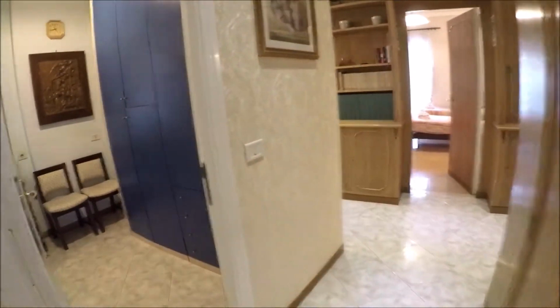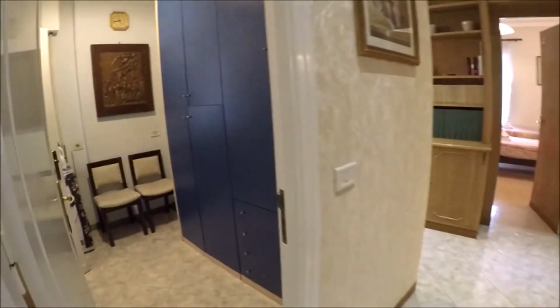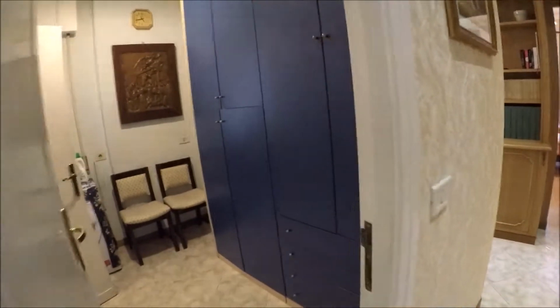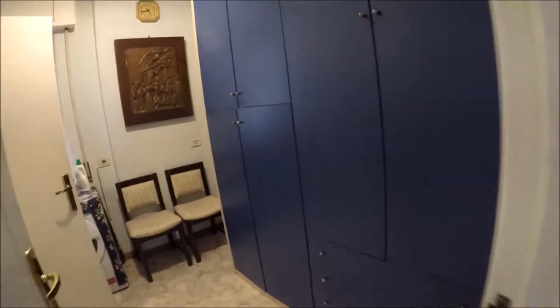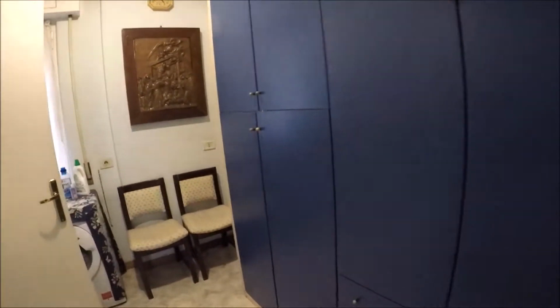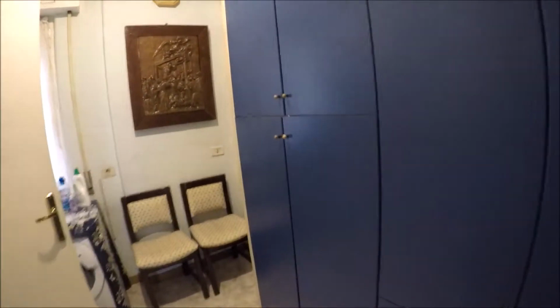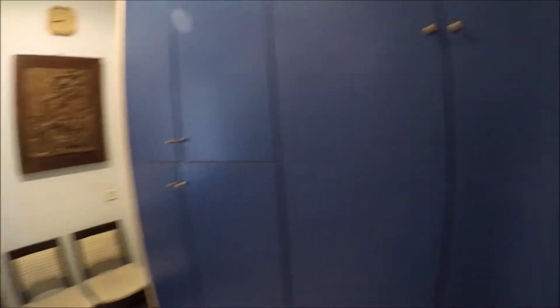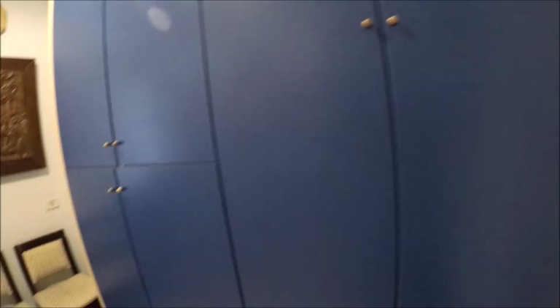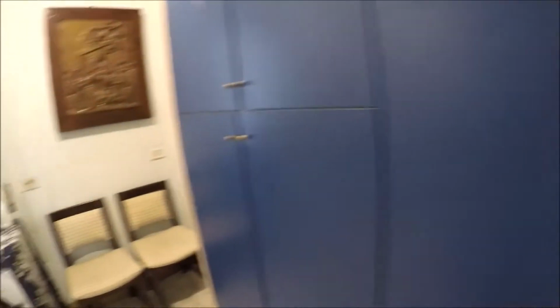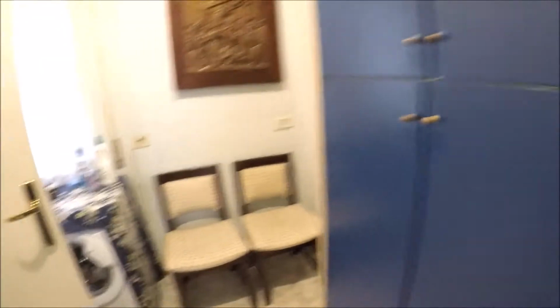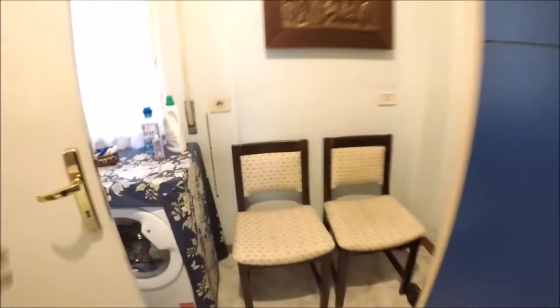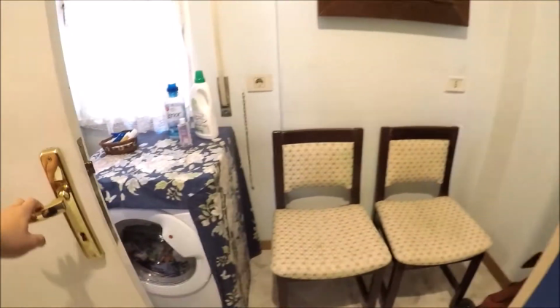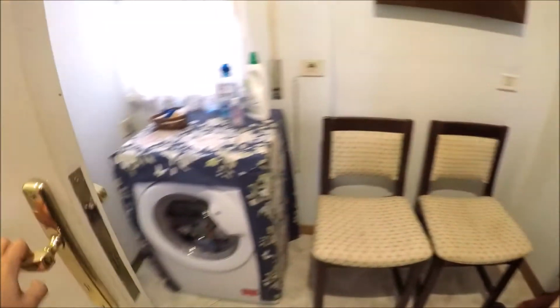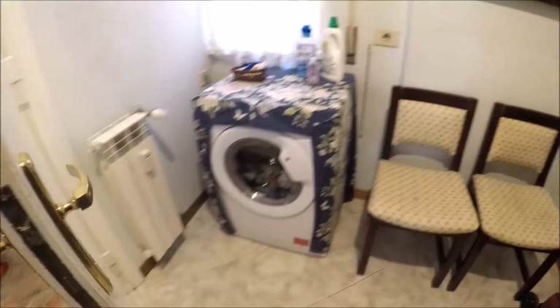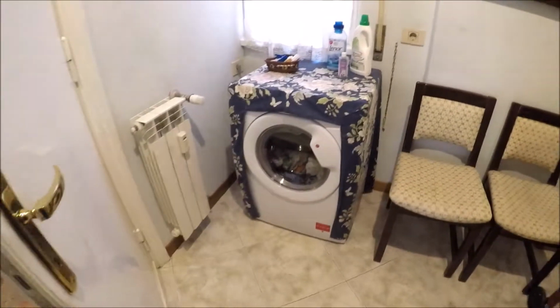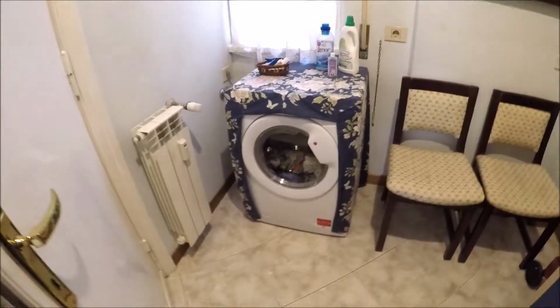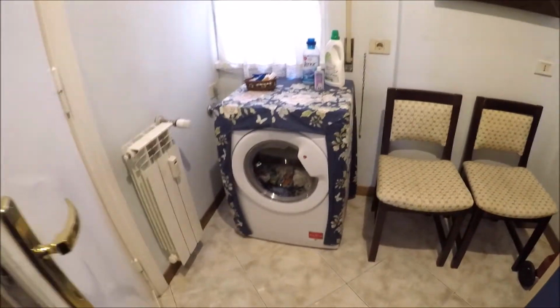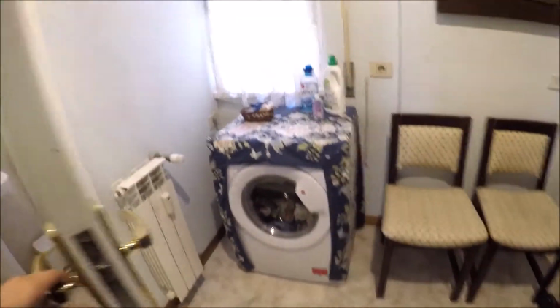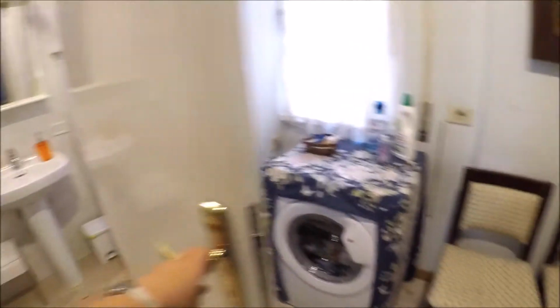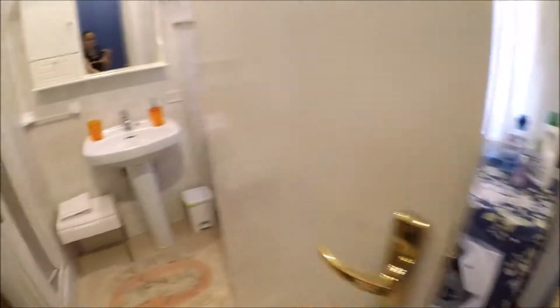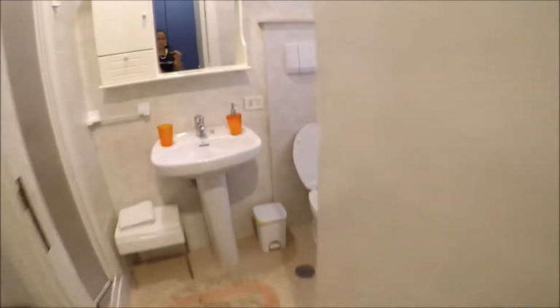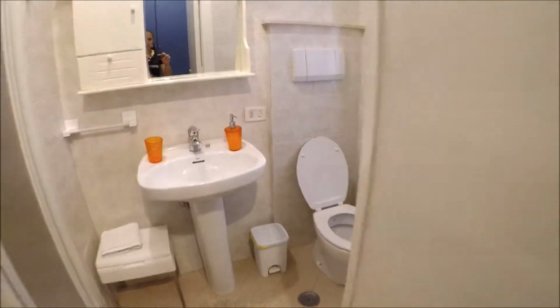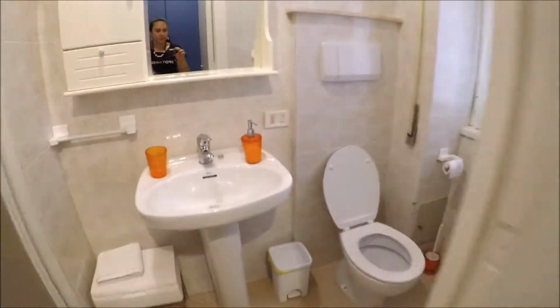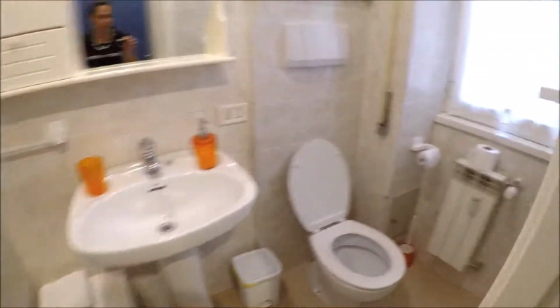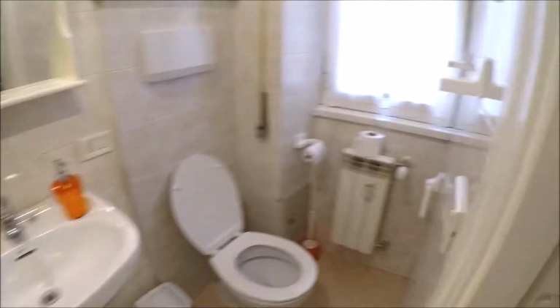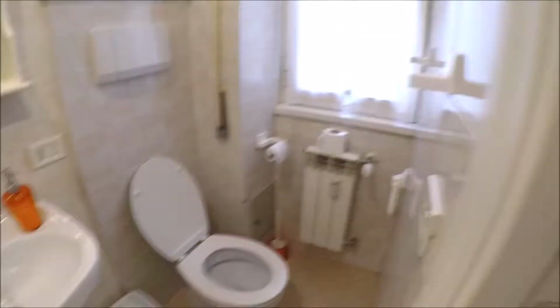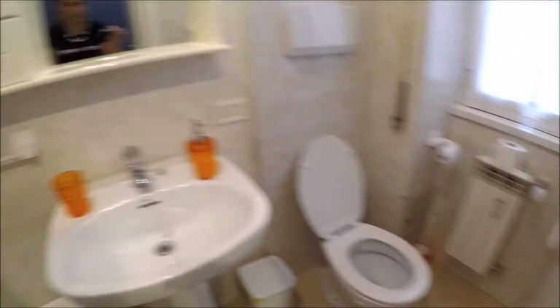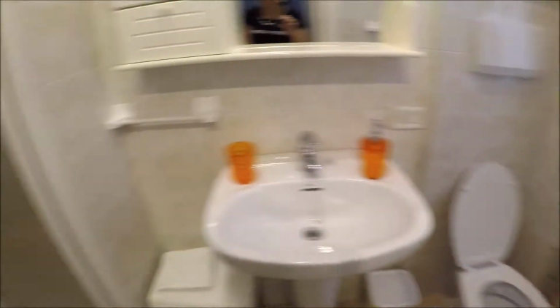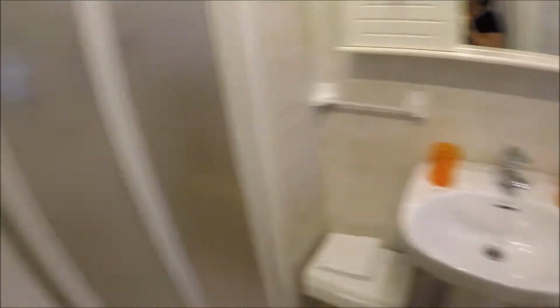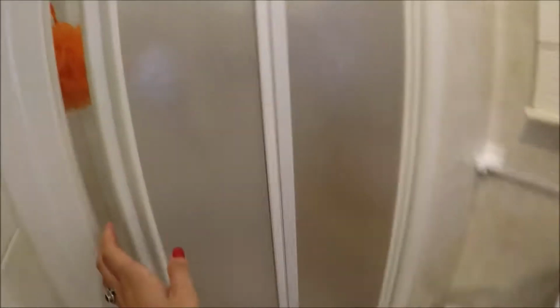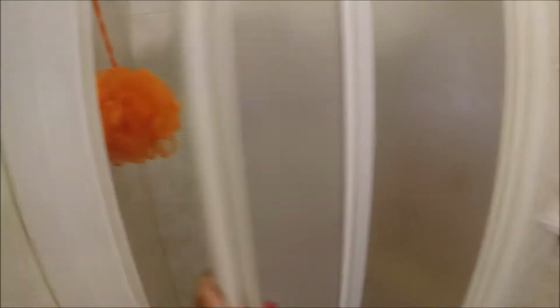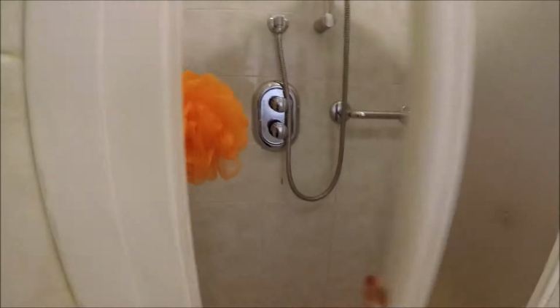There is a little laundry room with a wire rack here and the washing machine there. And this is the bathroom, the little one, with a shower here.